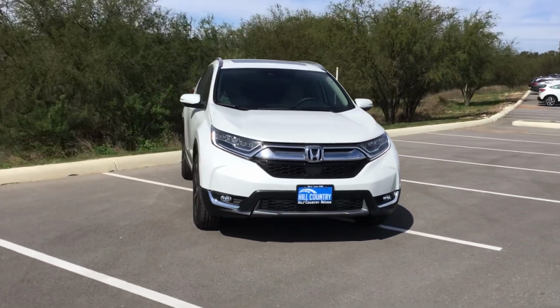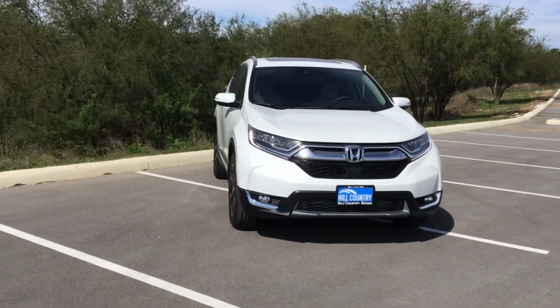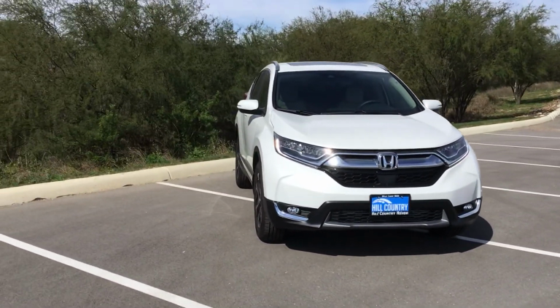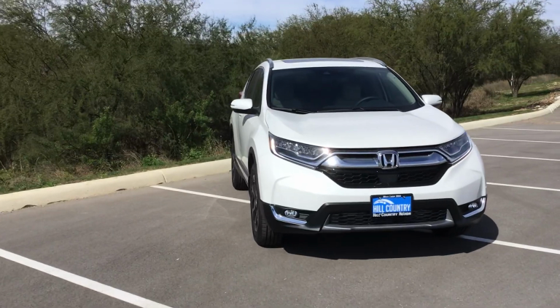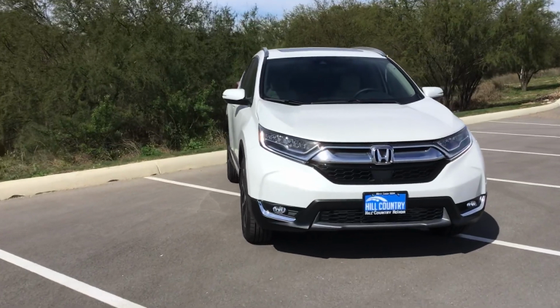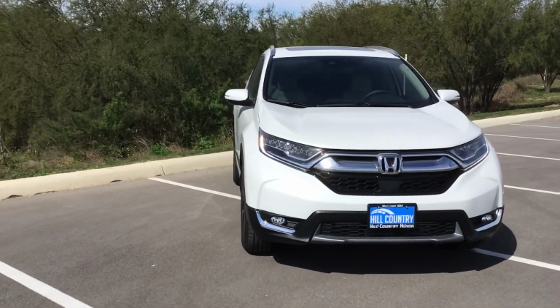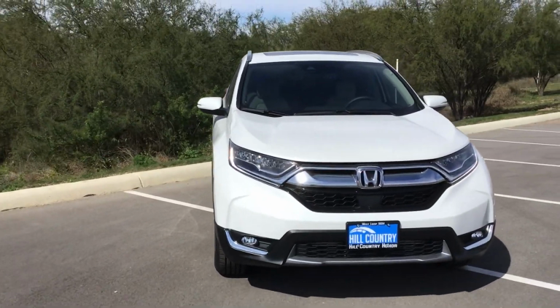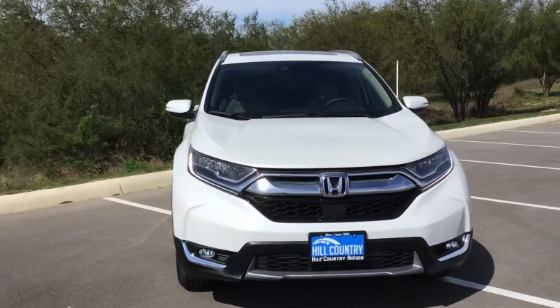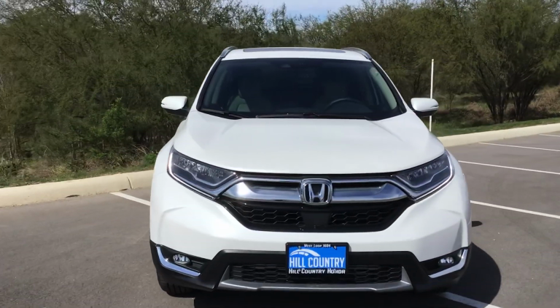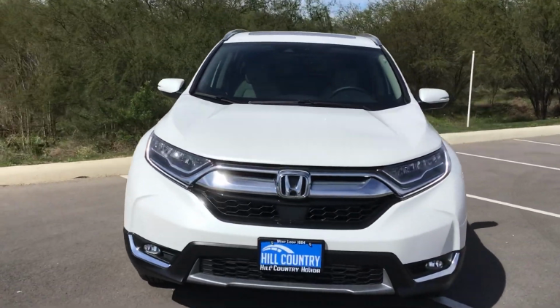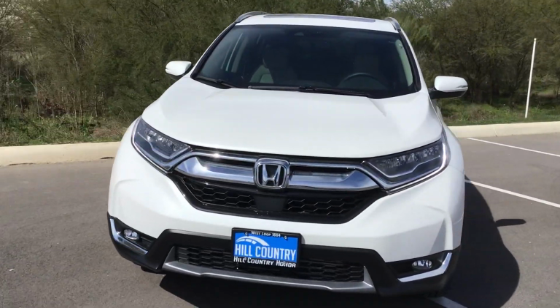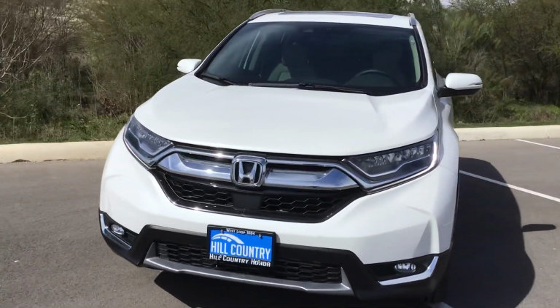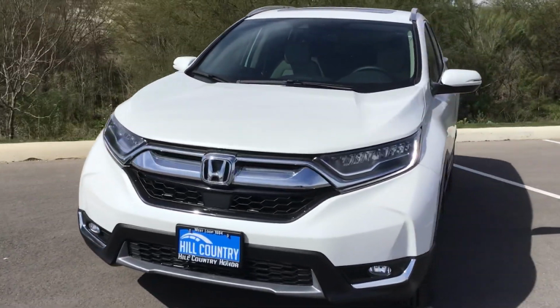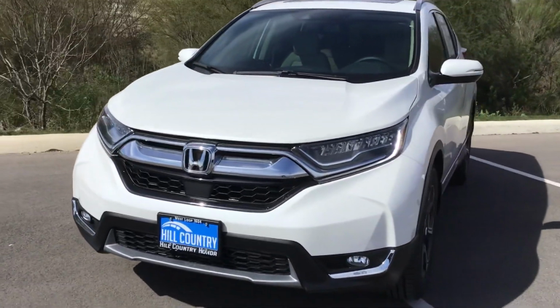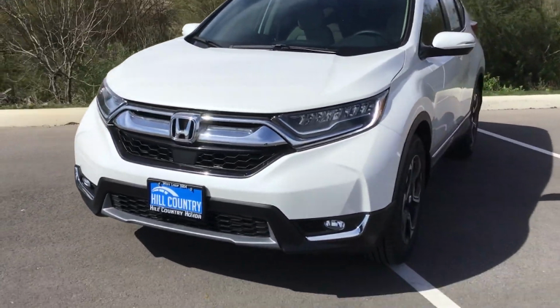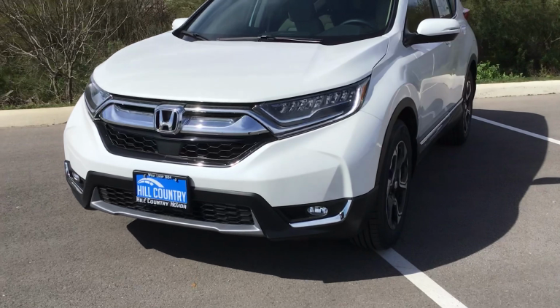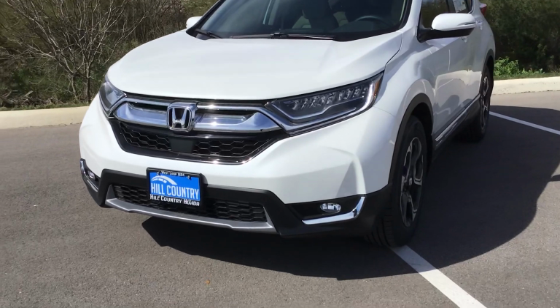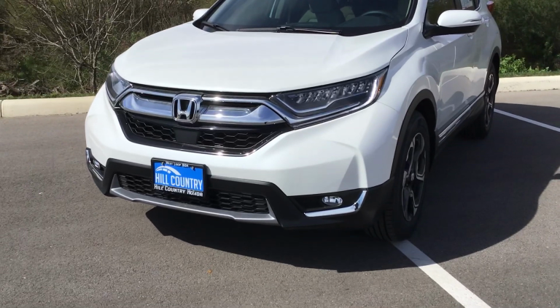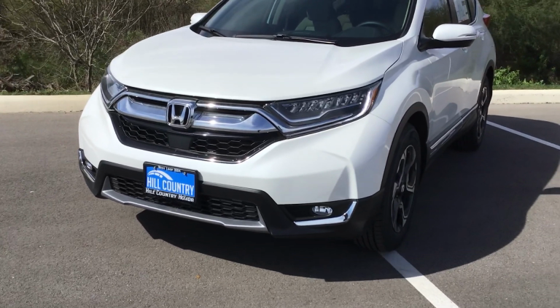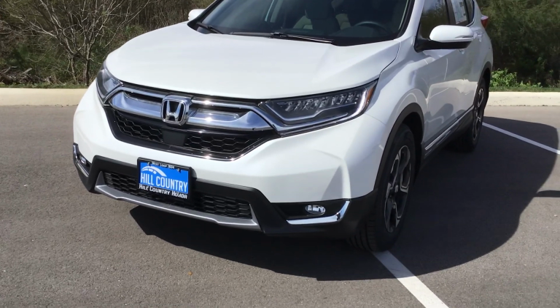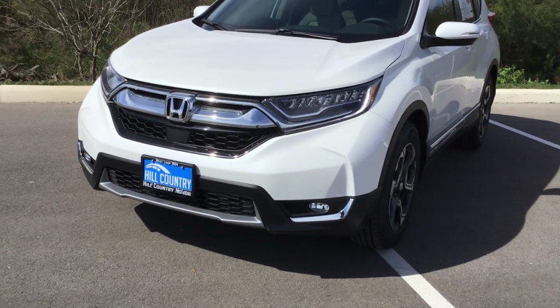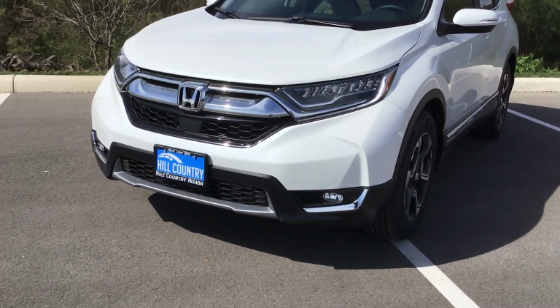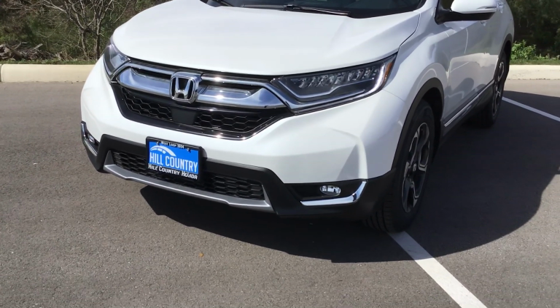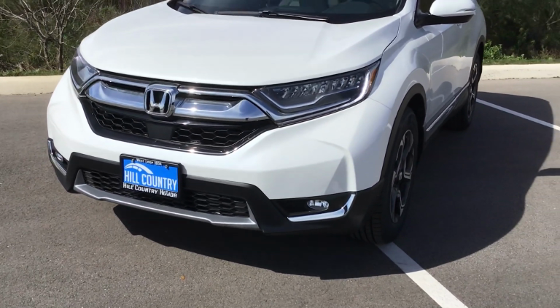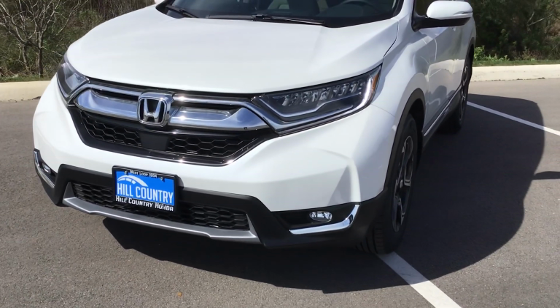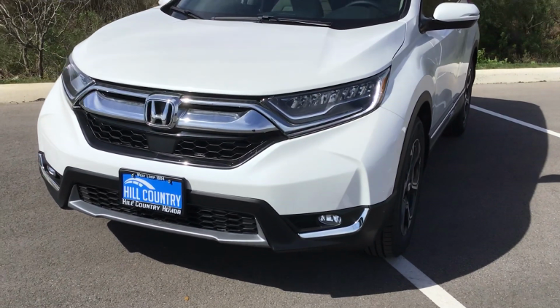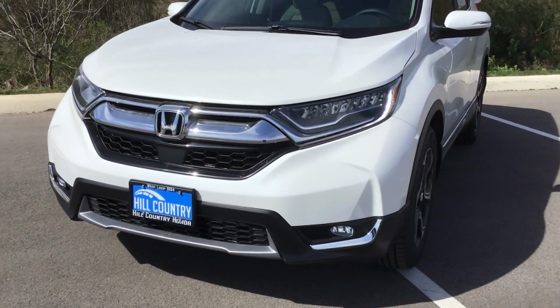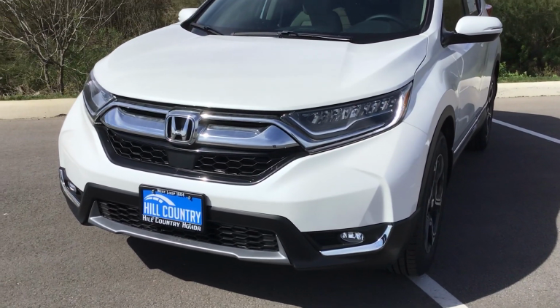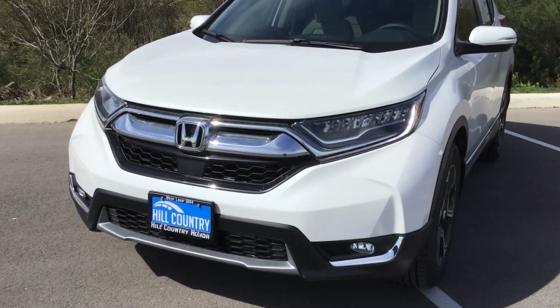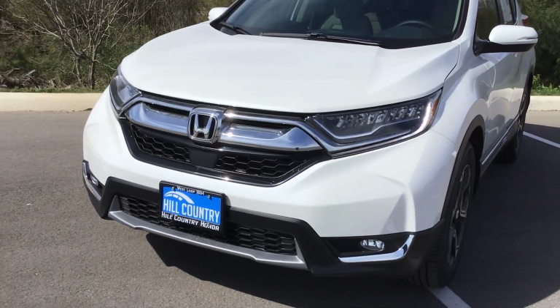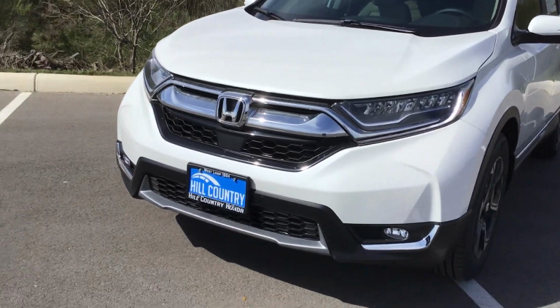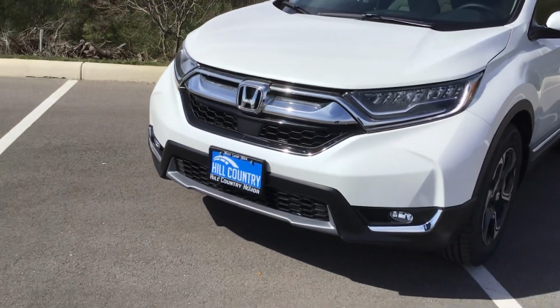This is the stock number that you mentioned, finishing in that metallic white, and it is the Touring. With the Touring, you're going to get the LED daytime running lights that you'll notice are turned on right now, as well as the LED headlights as well.